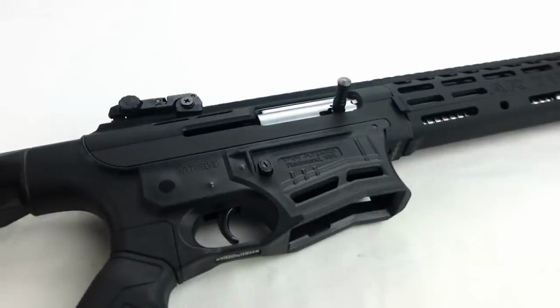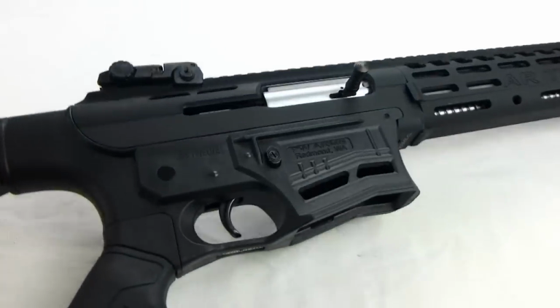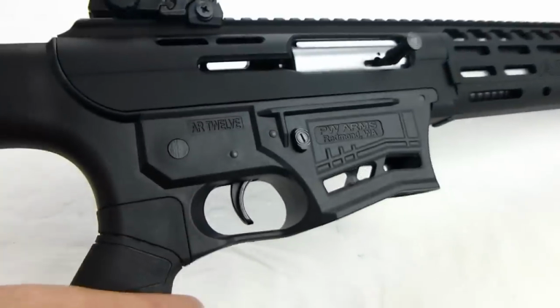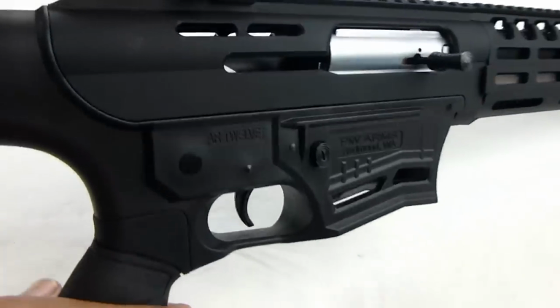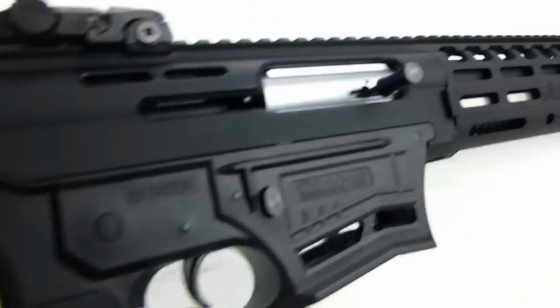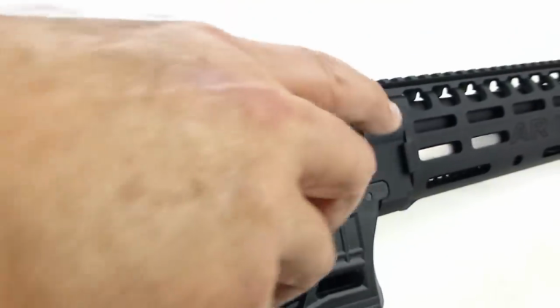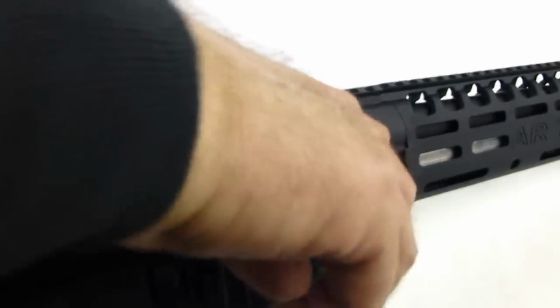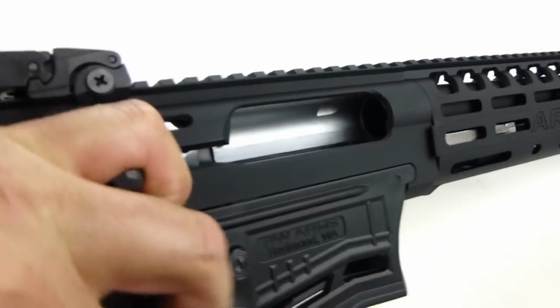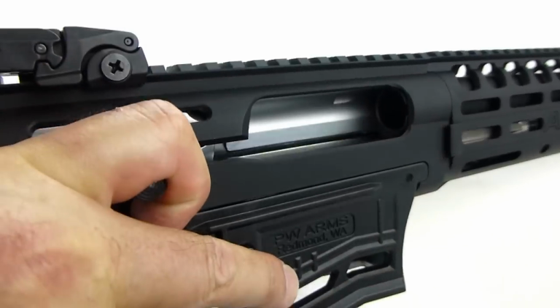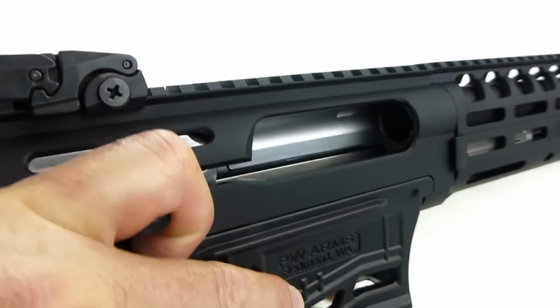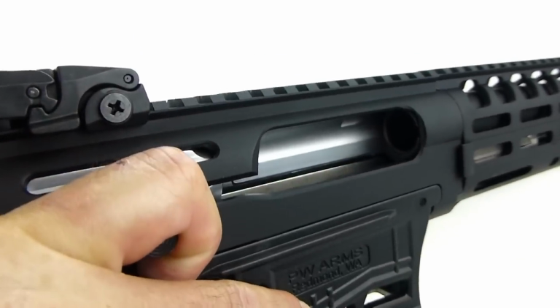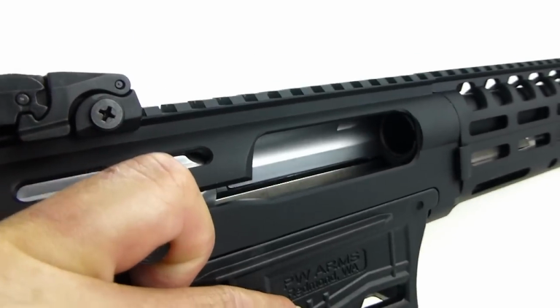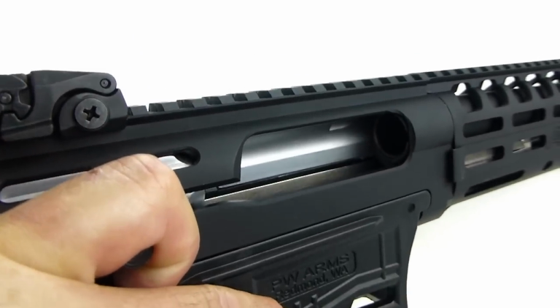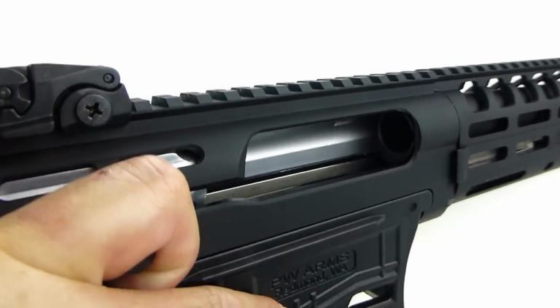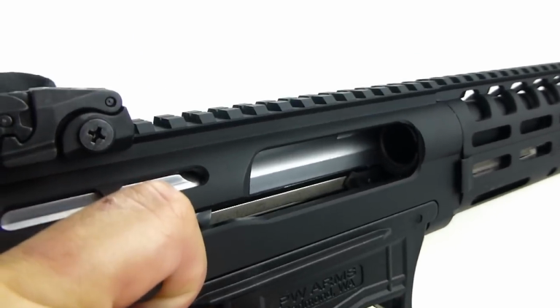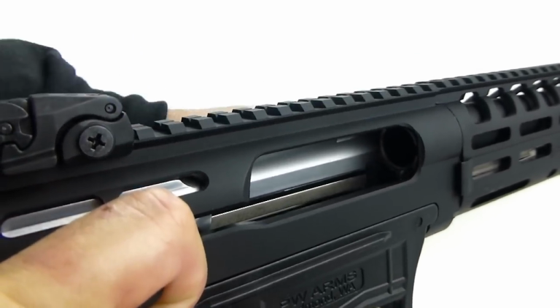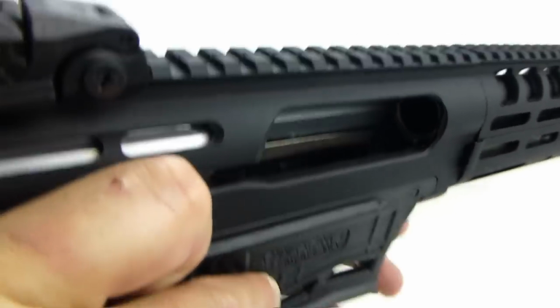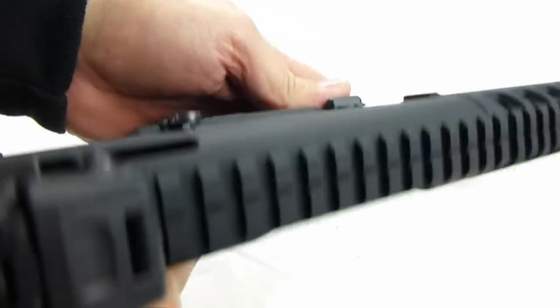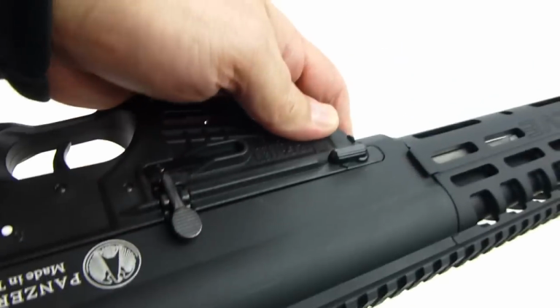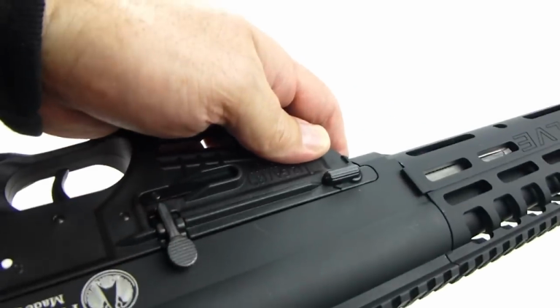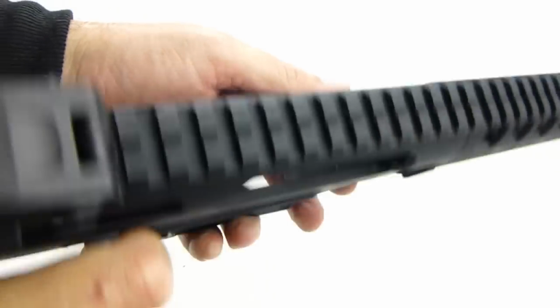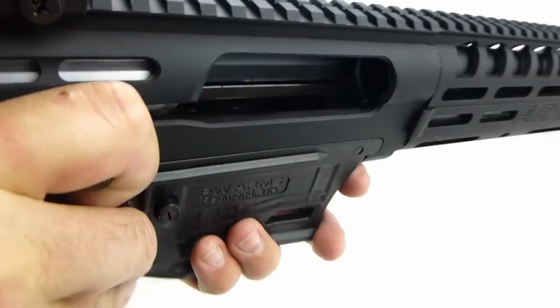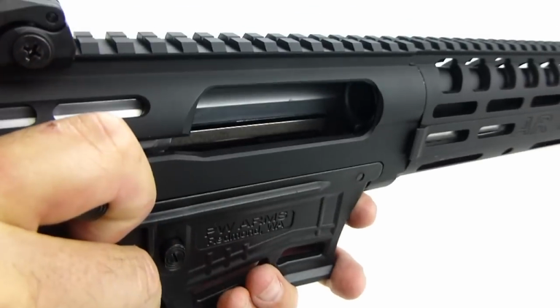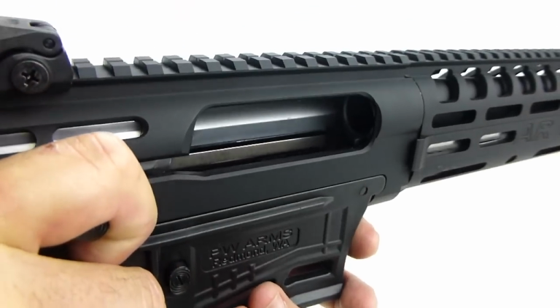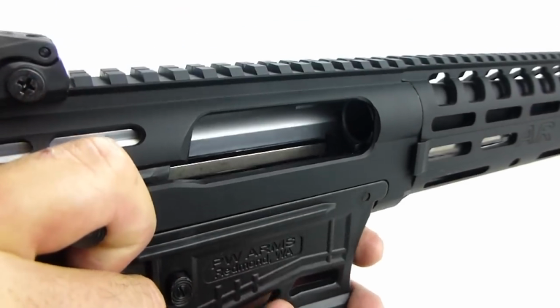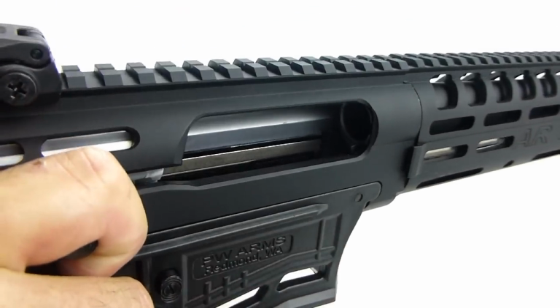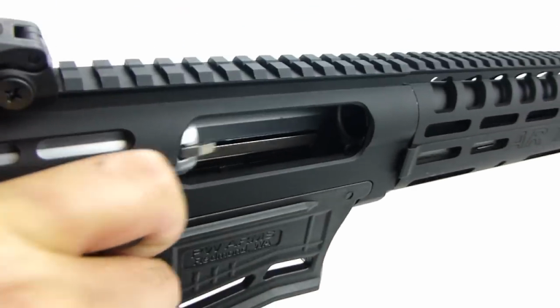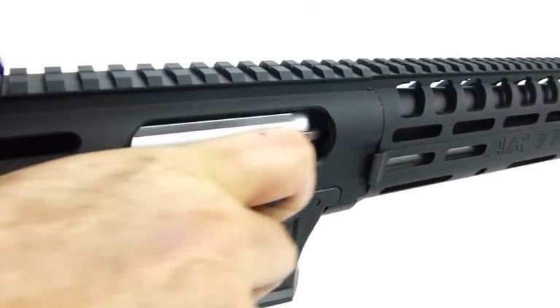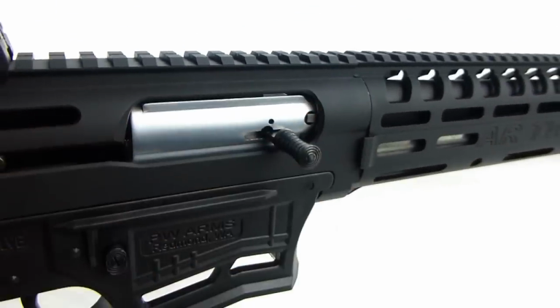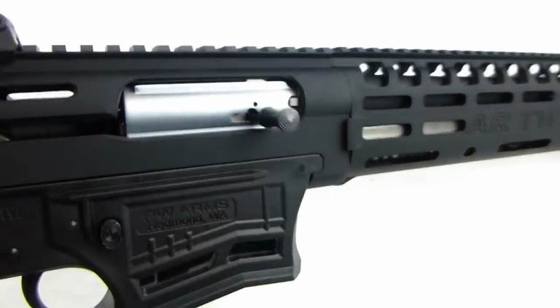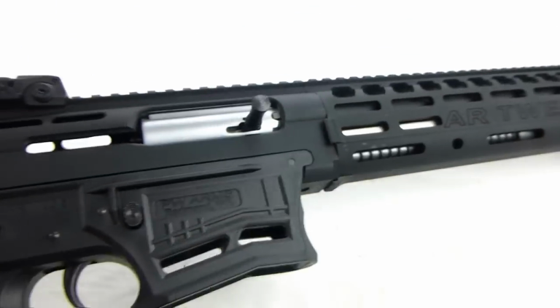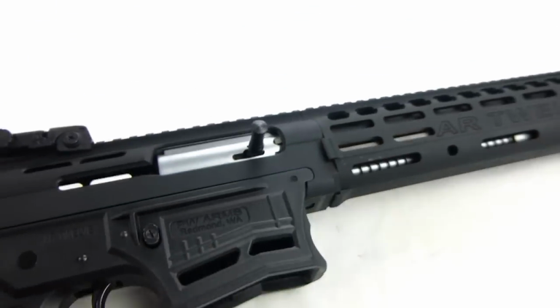Then take your bolt, pull the handle back, and place the bolt stop in the horizontal position so that the bolt stop is up. And you're done.